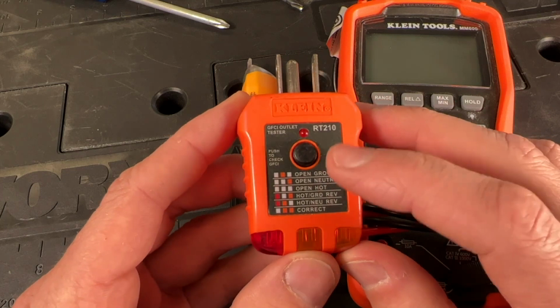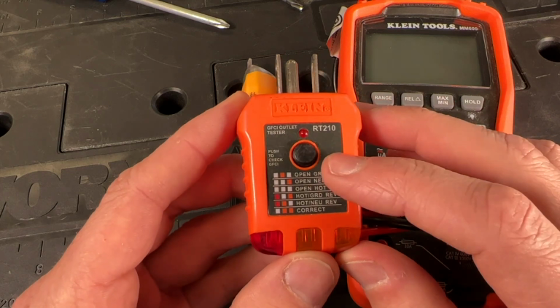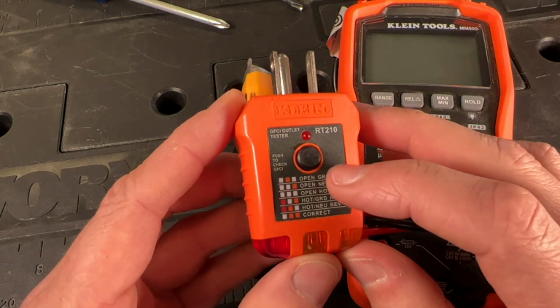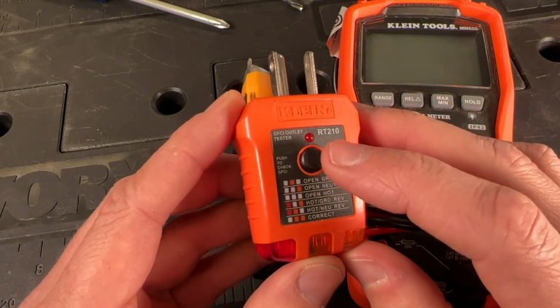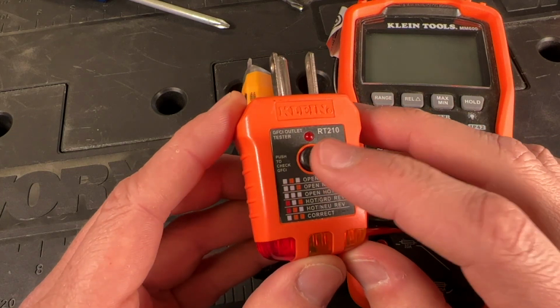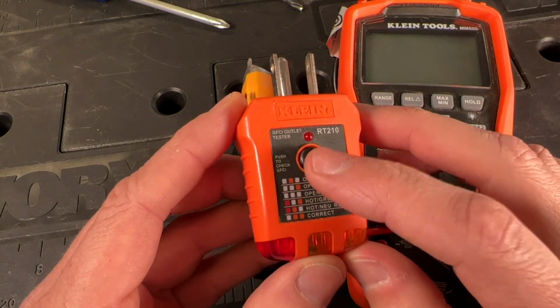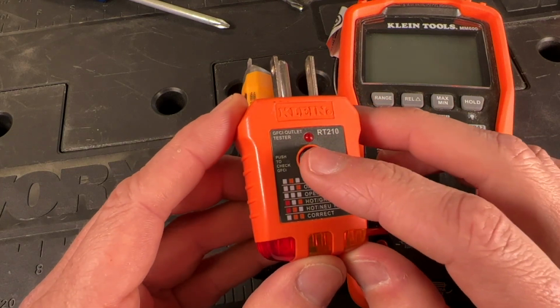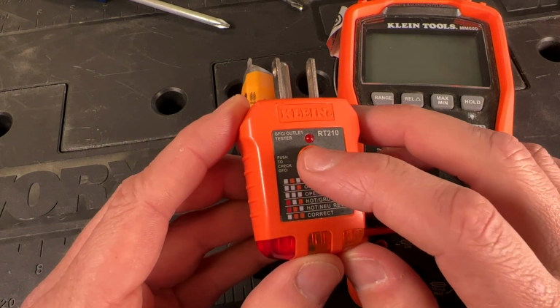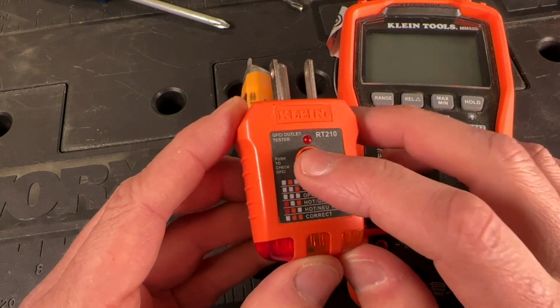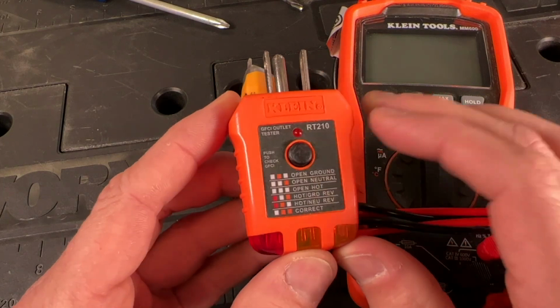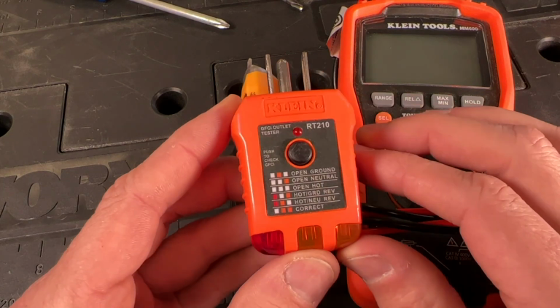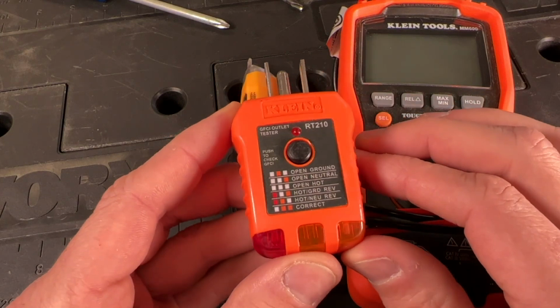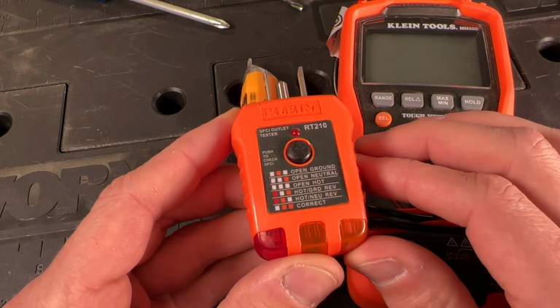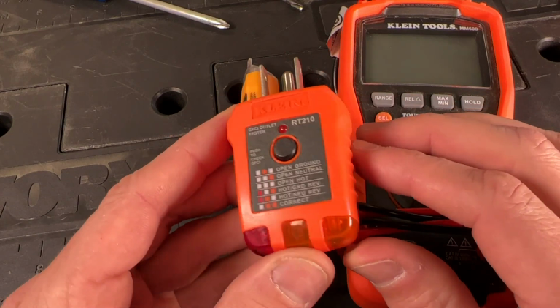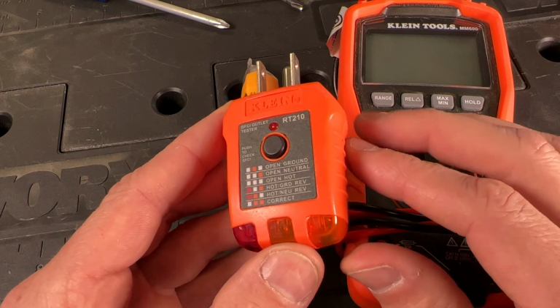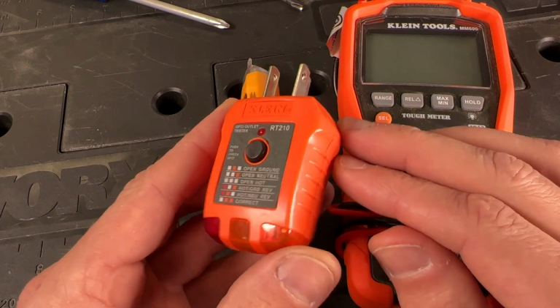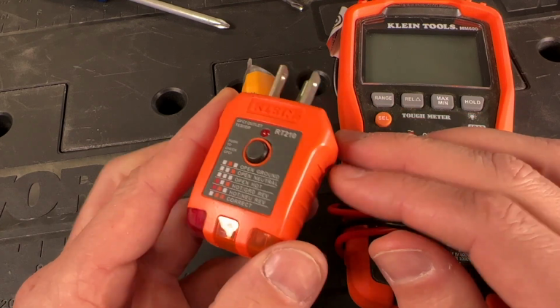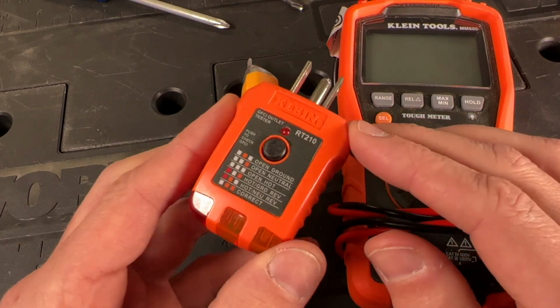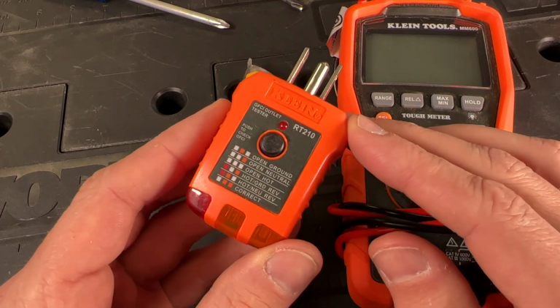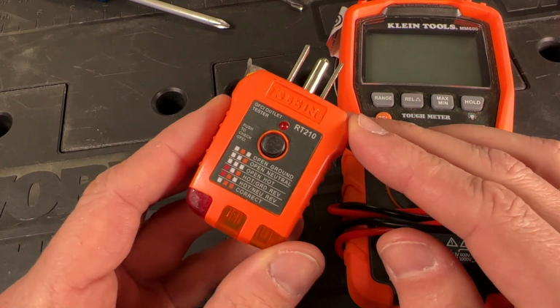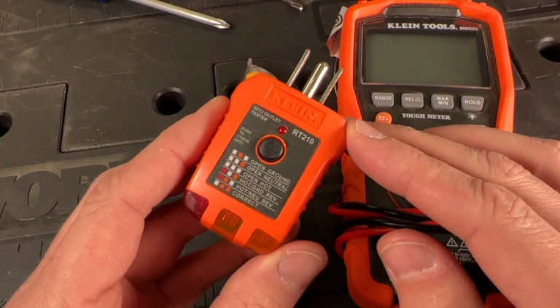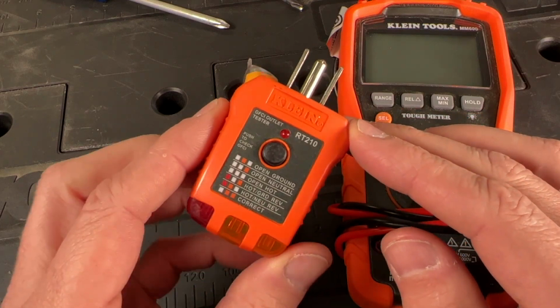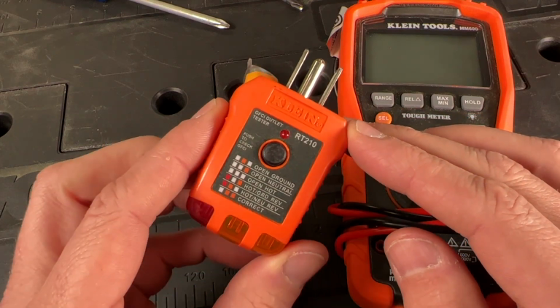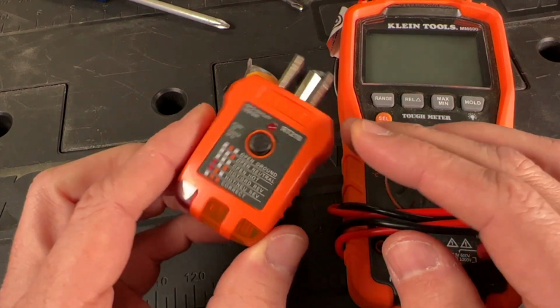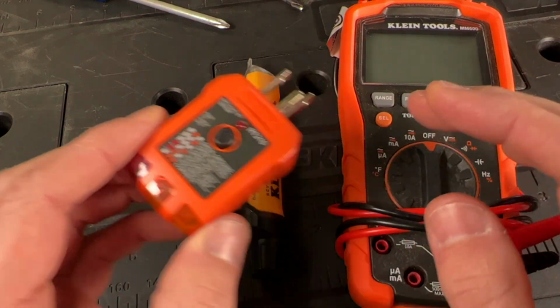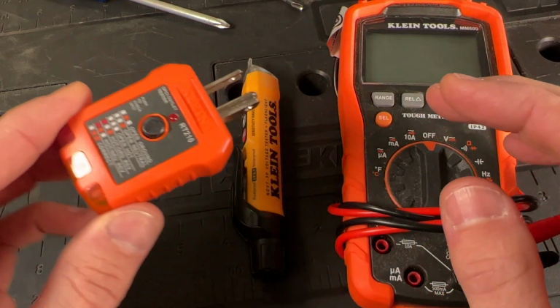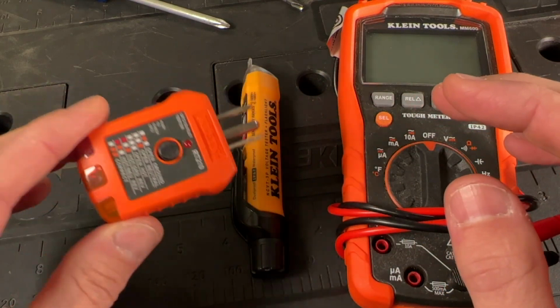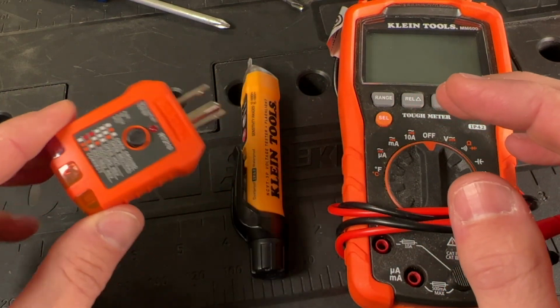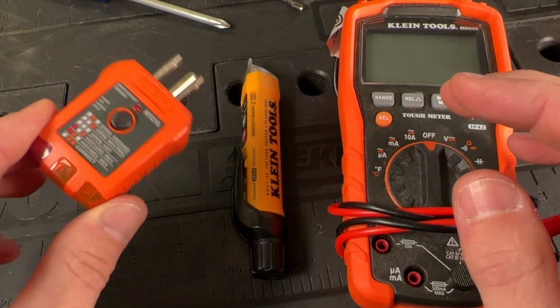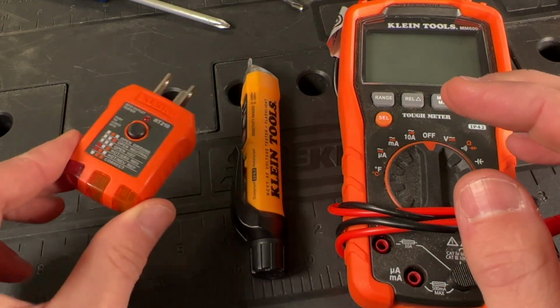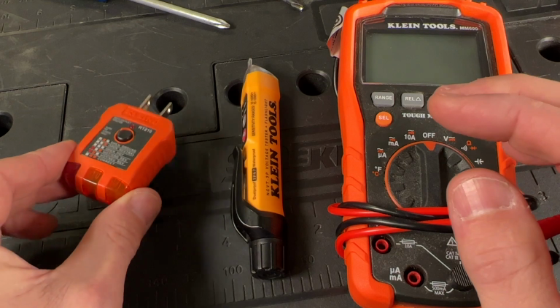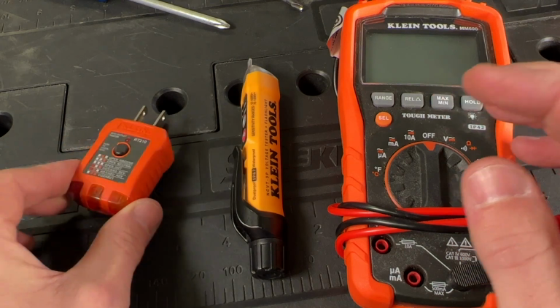It's also nice to get ones with a little test button to test your GFCI outlets in your kitchens, bathrooms, and garage. These are very cheap and a must-have.